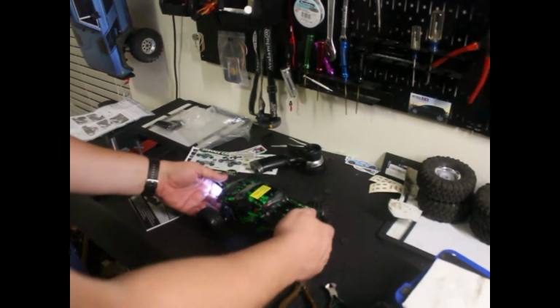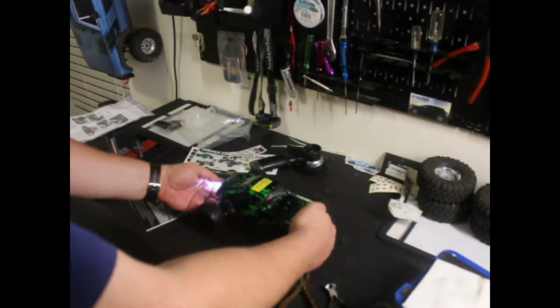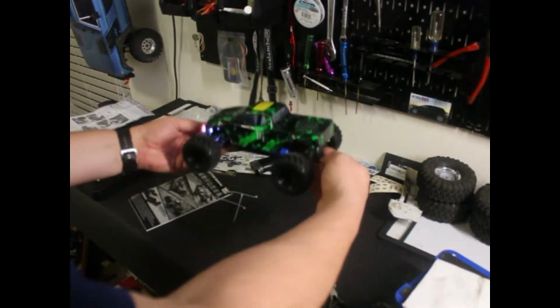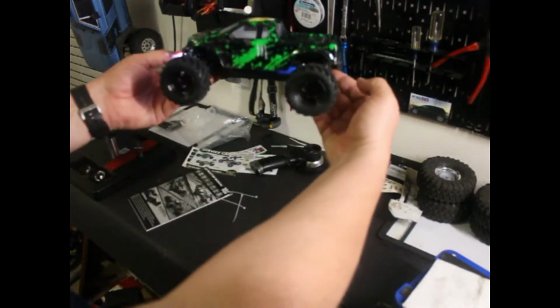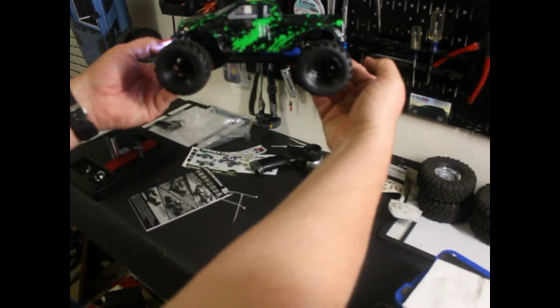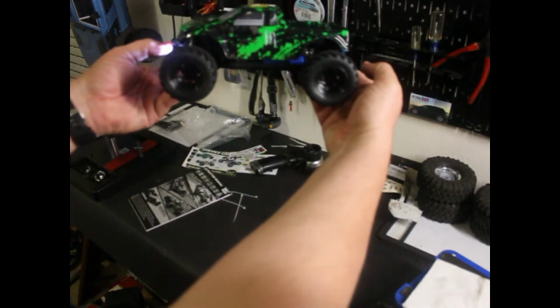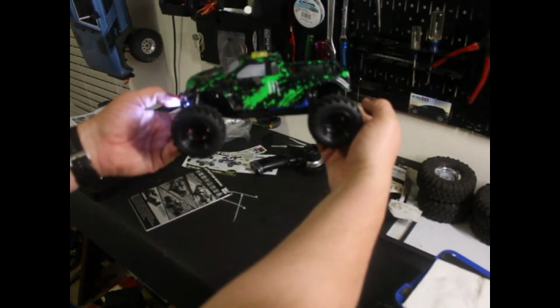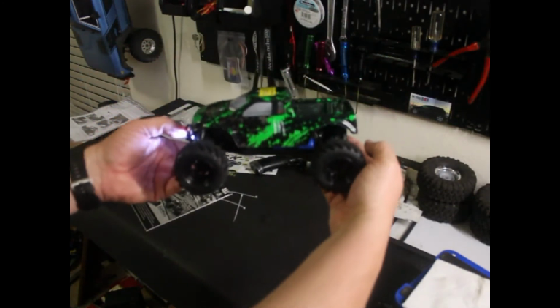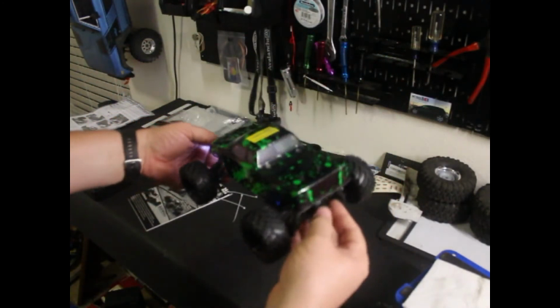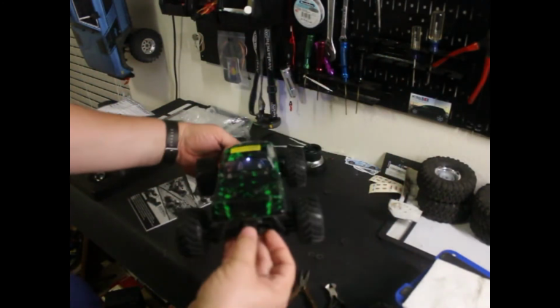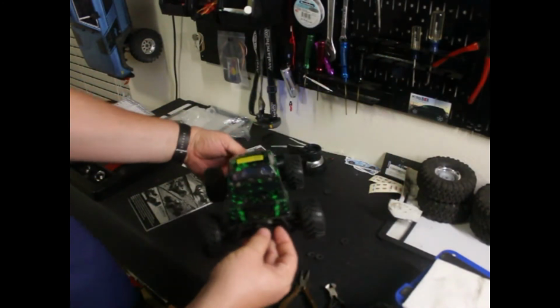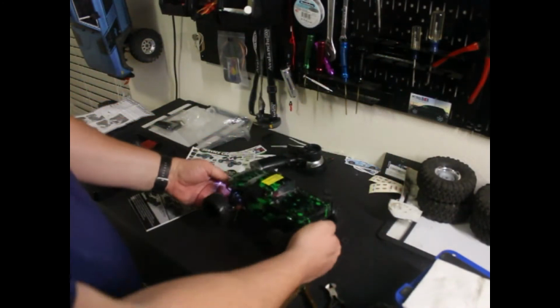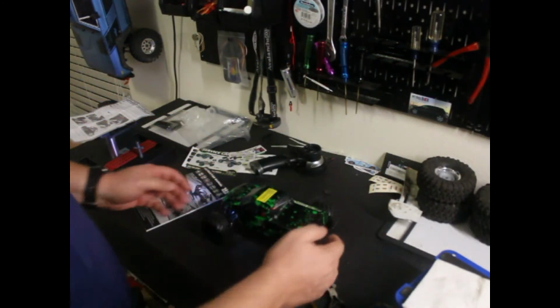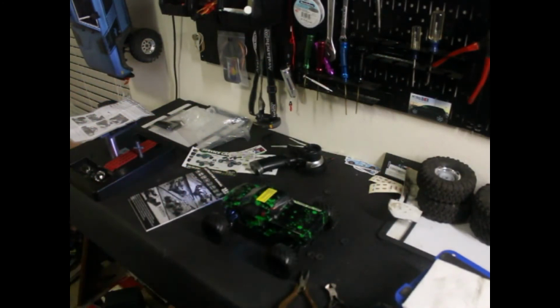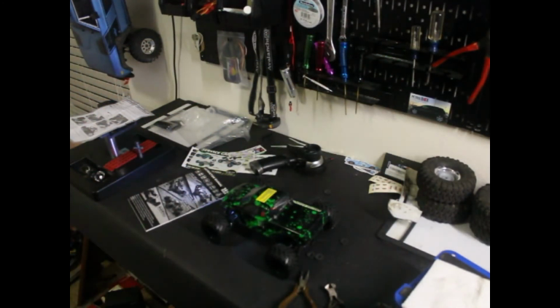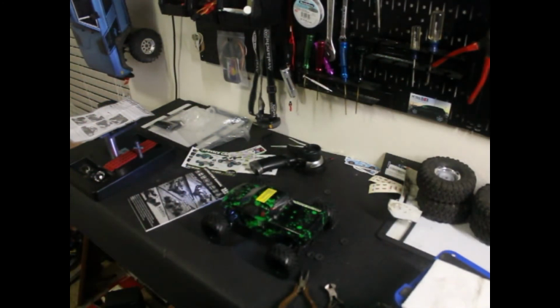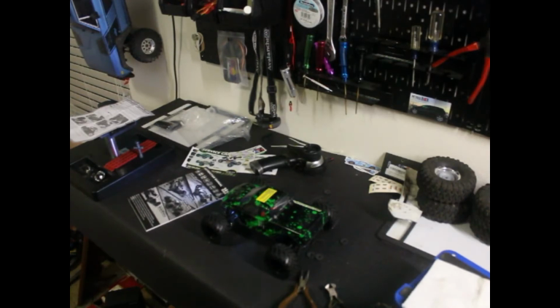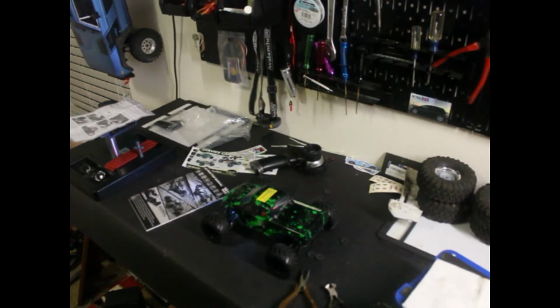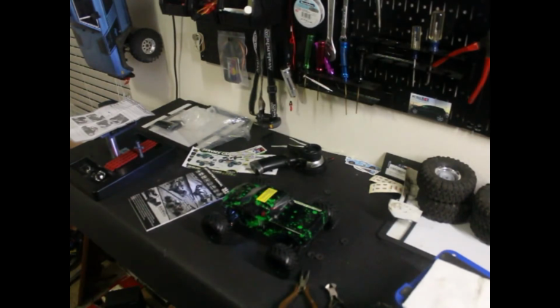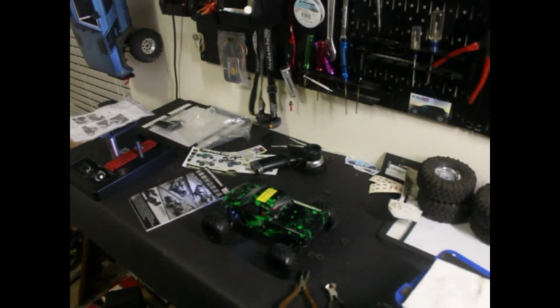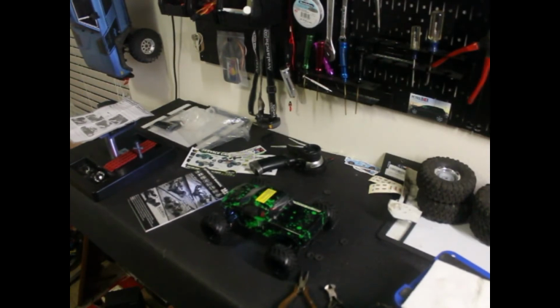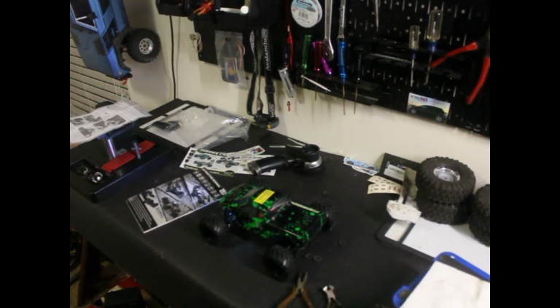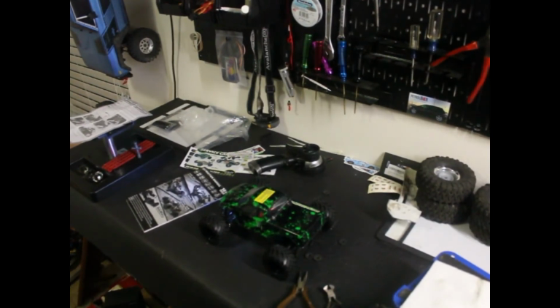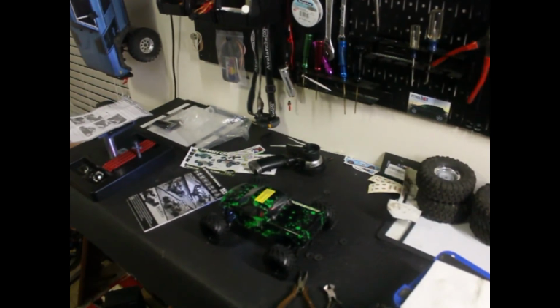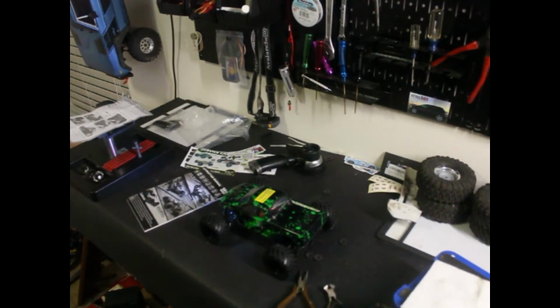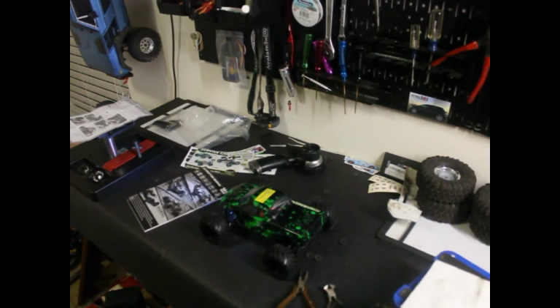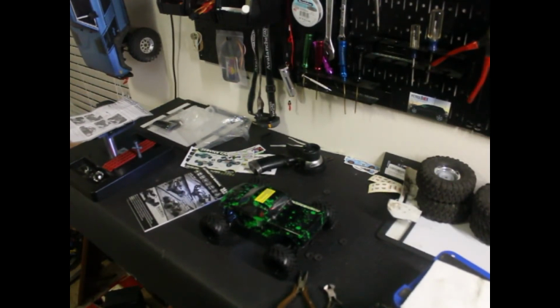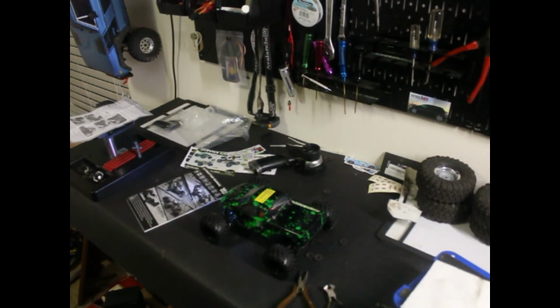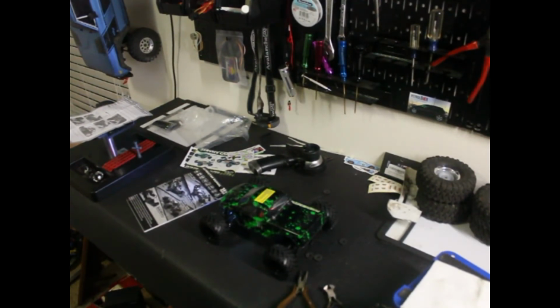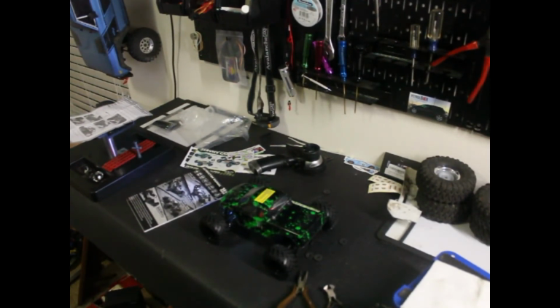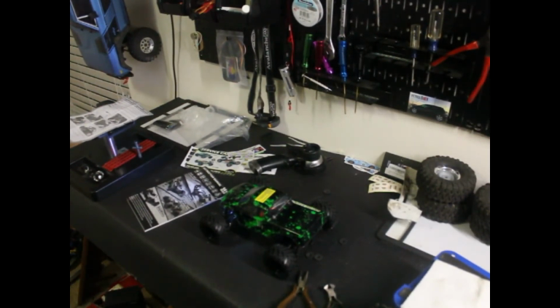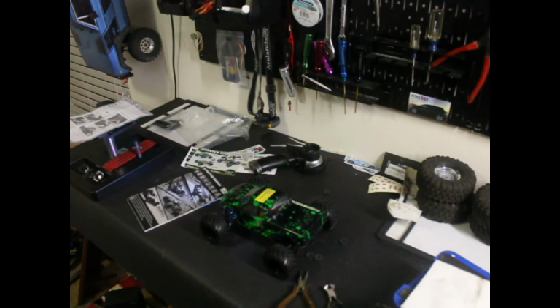It's a pretty cool looking little truck. So let's get this ready and we'll get it outside and do some test drives and see how it does.